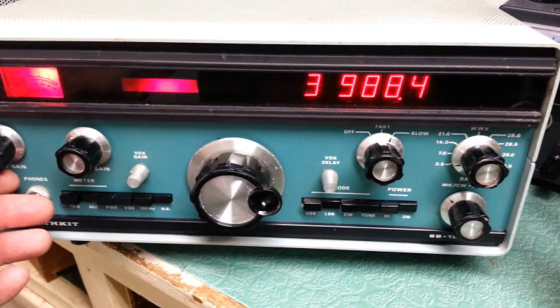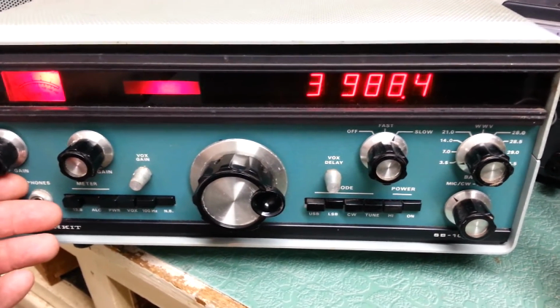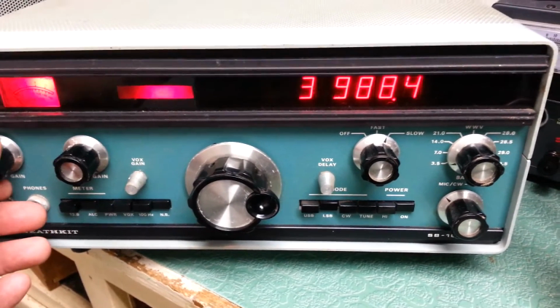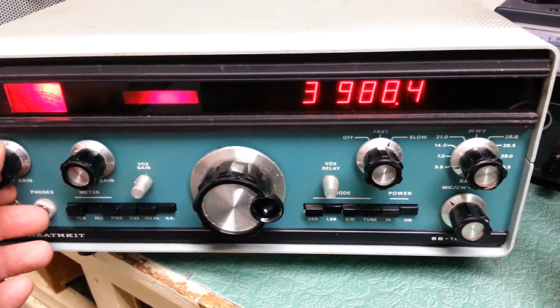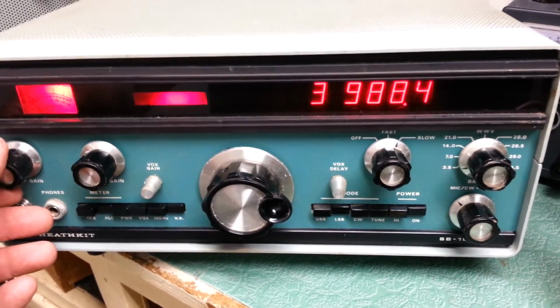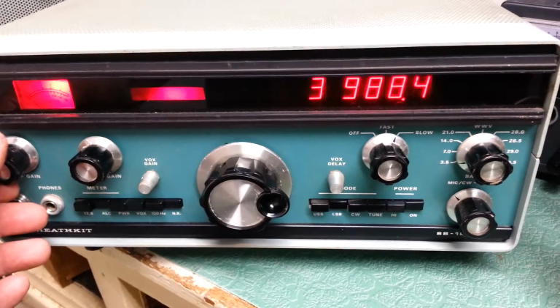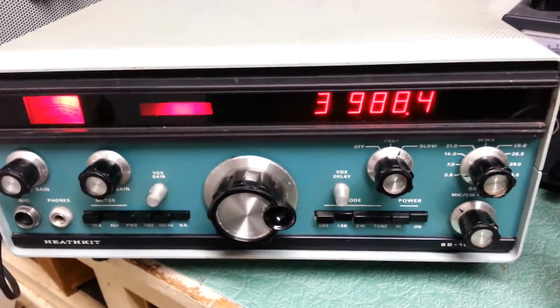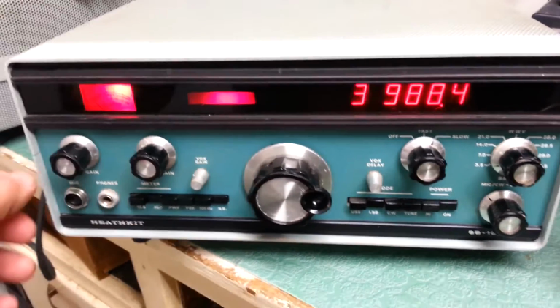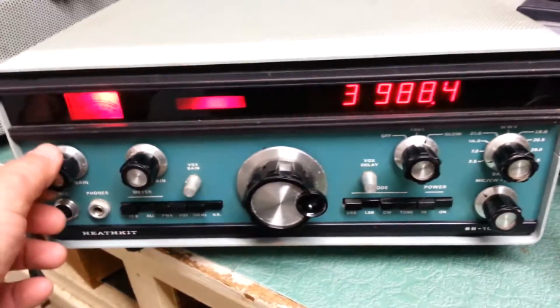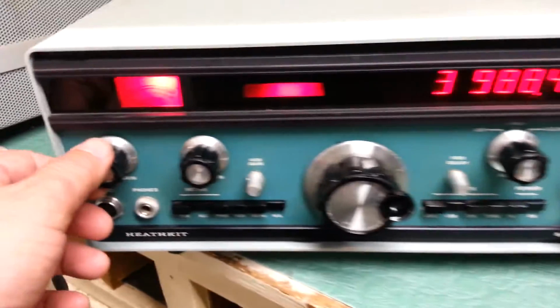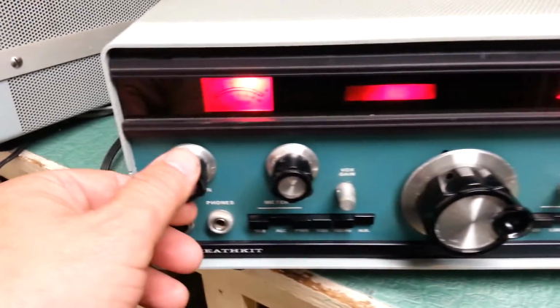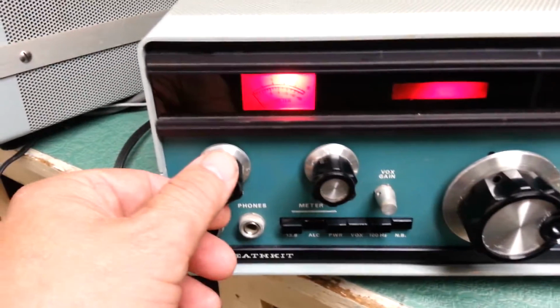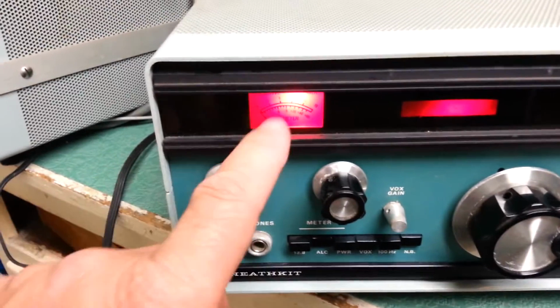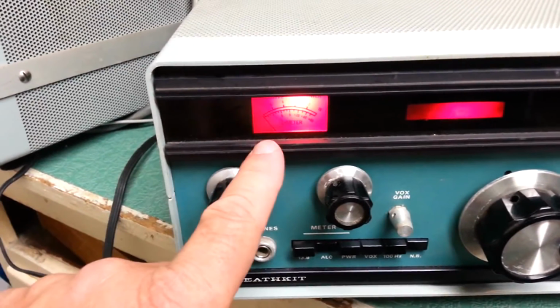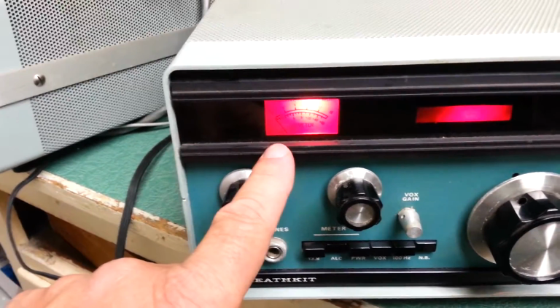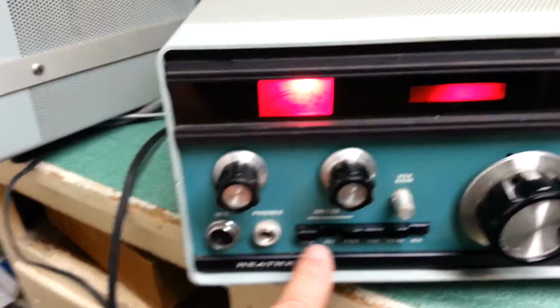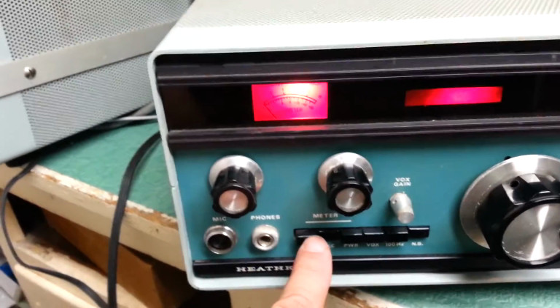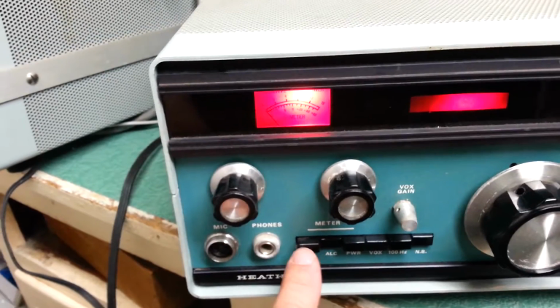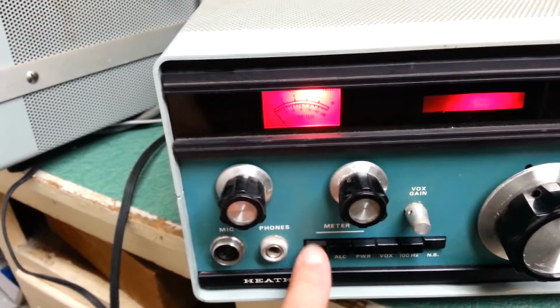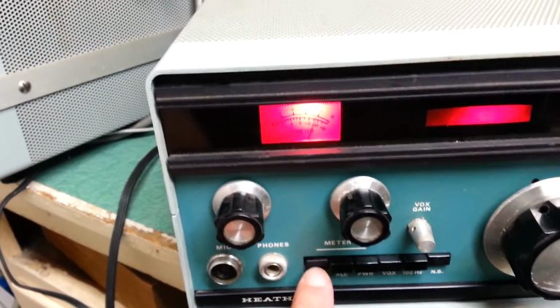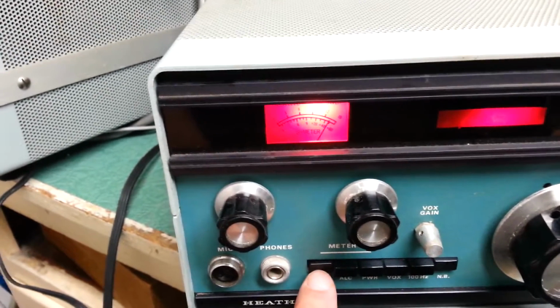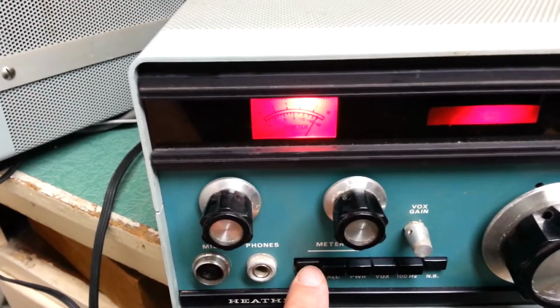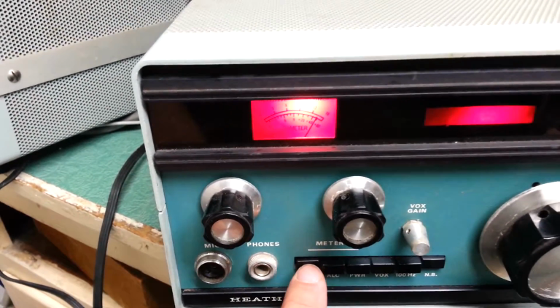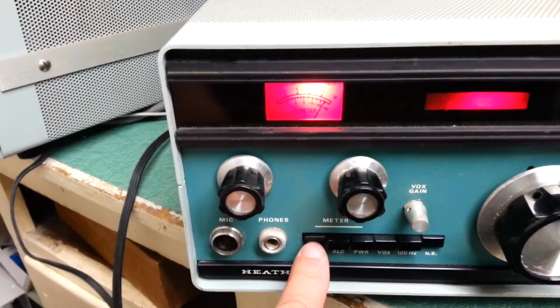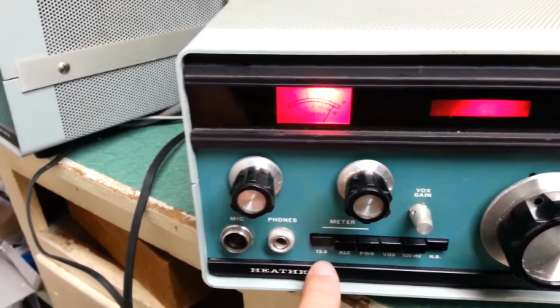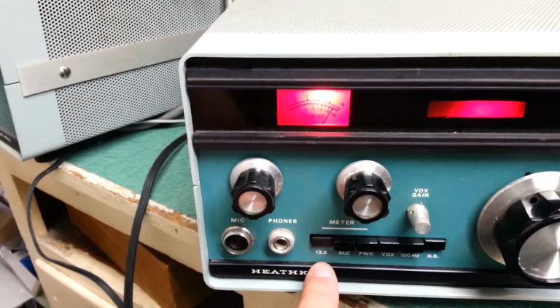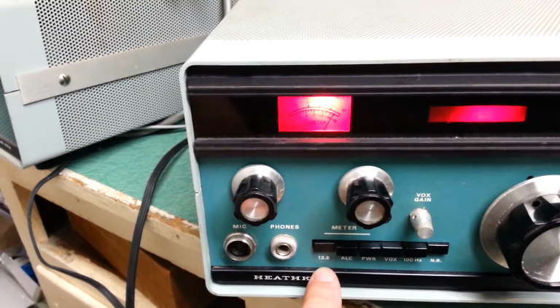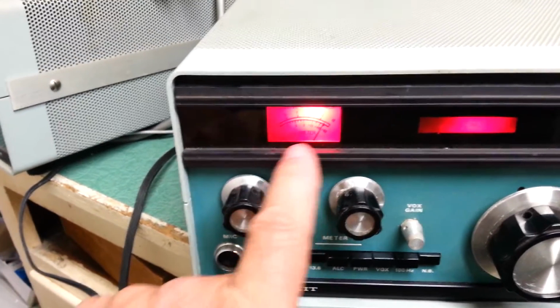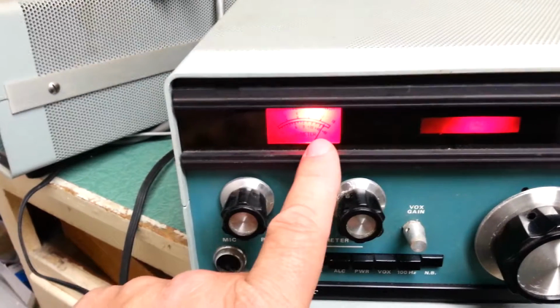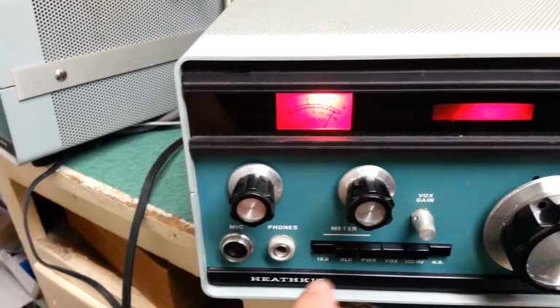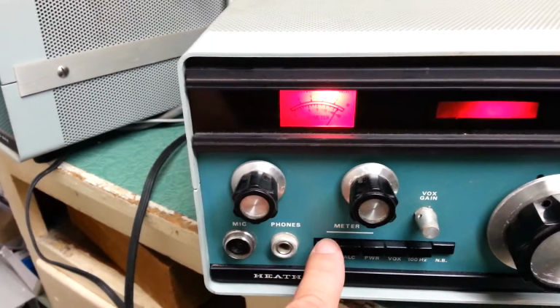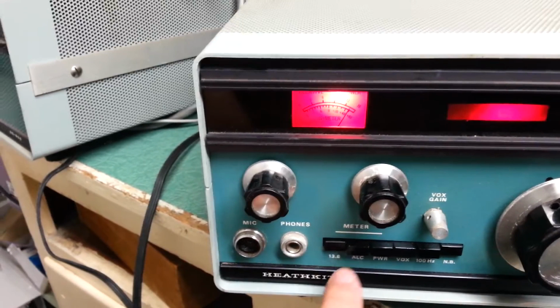So there you go, it obviously receives. We're going to do some other tests. I do notice the S-meter is not moving for me right here. I know the meter works because here's the 13.8 volt meter, and it shows that it has proper voltage there.